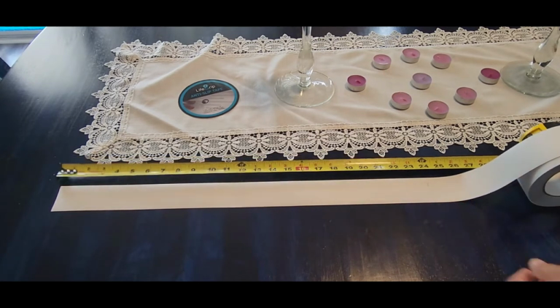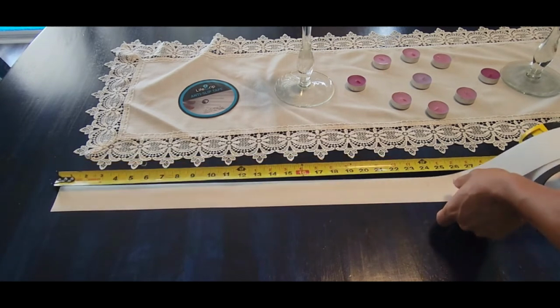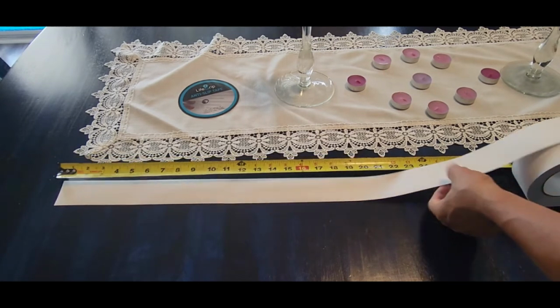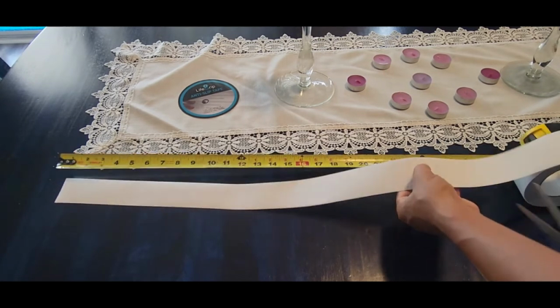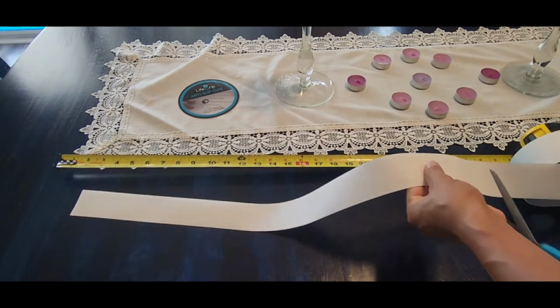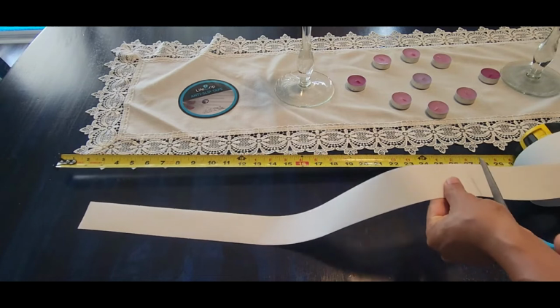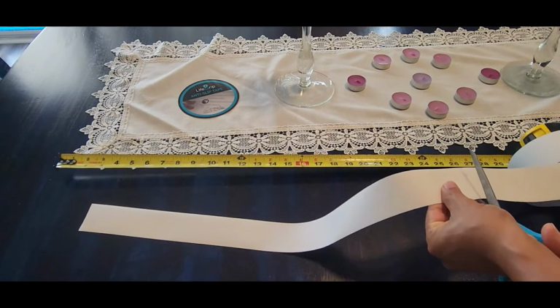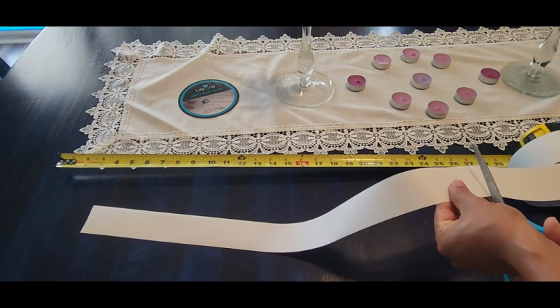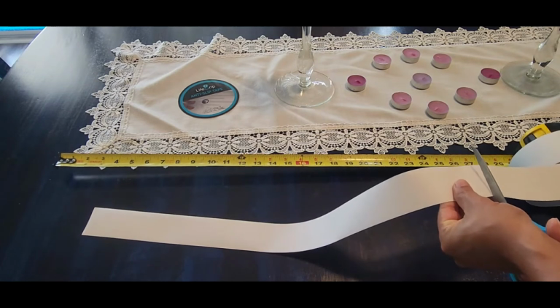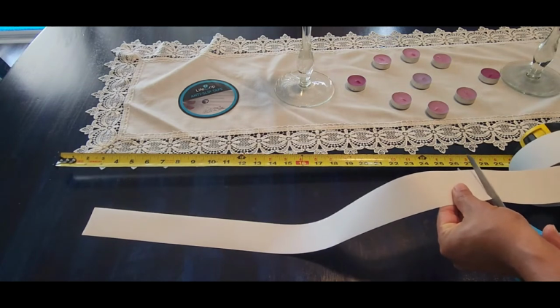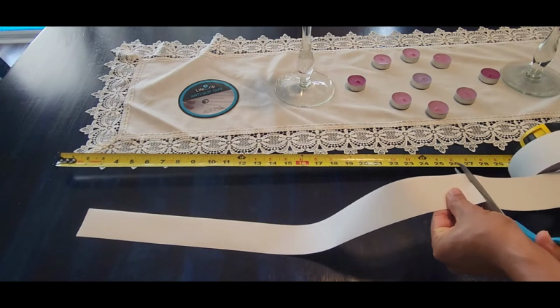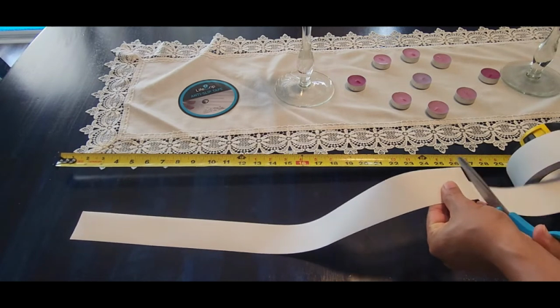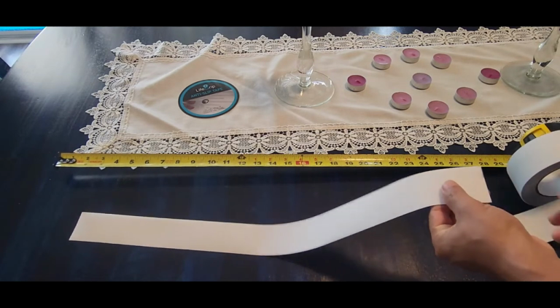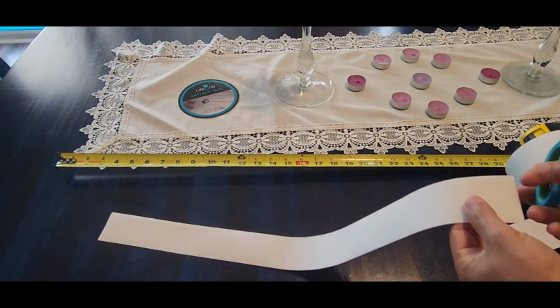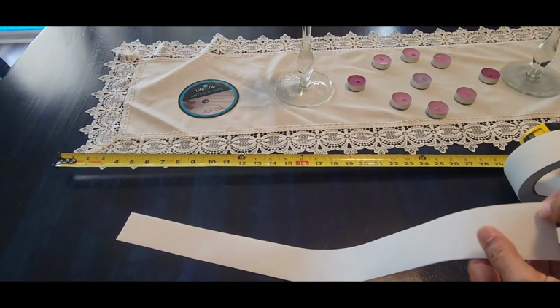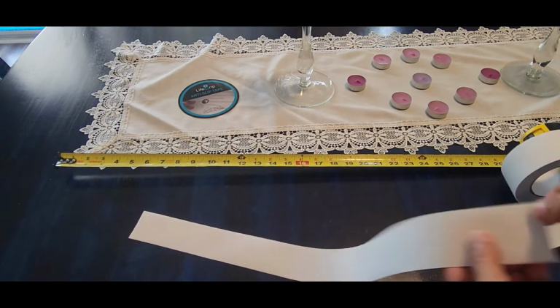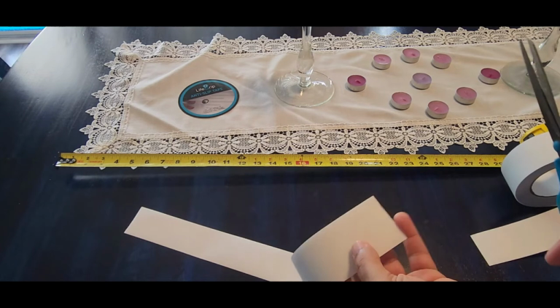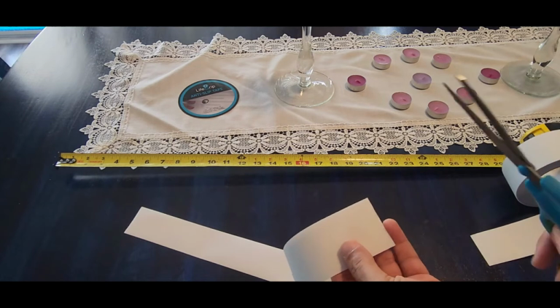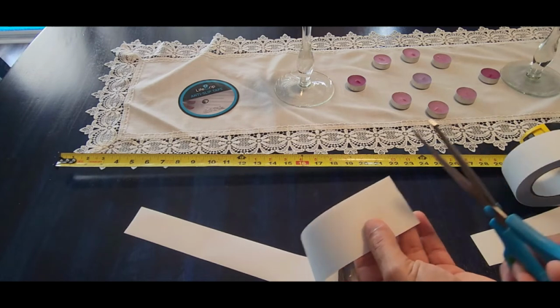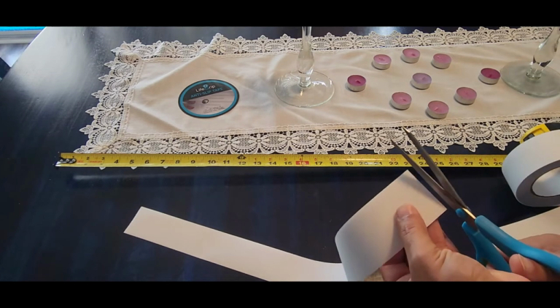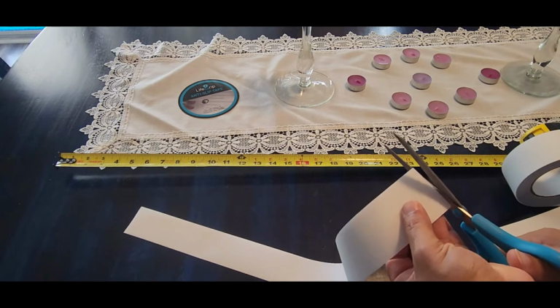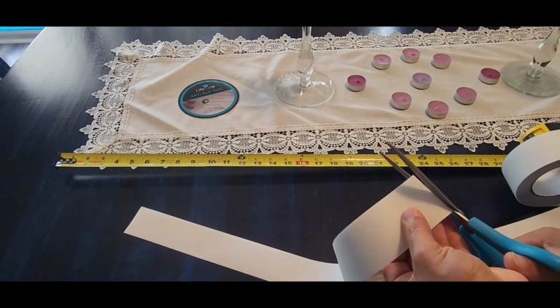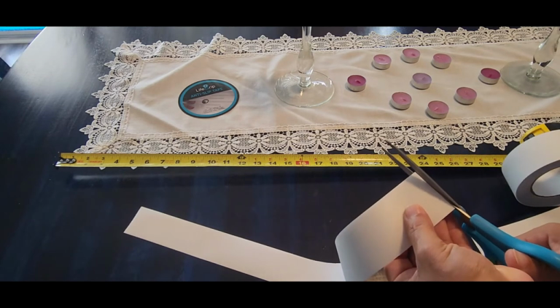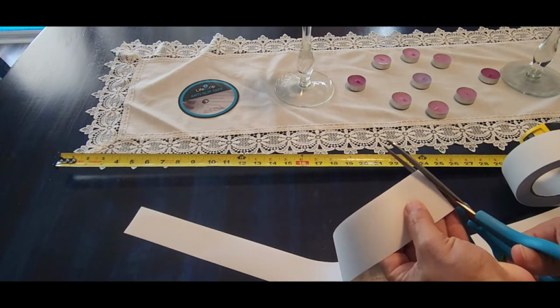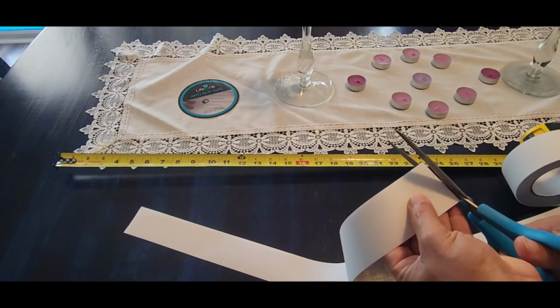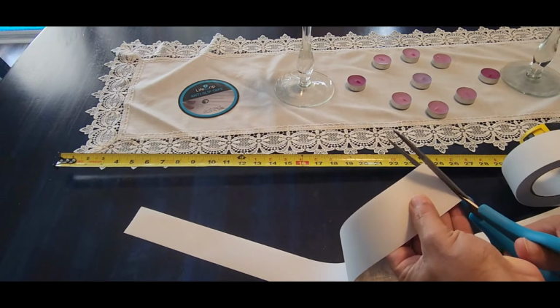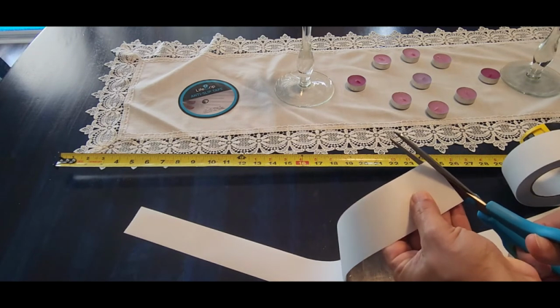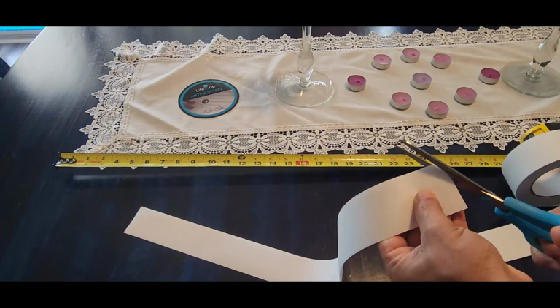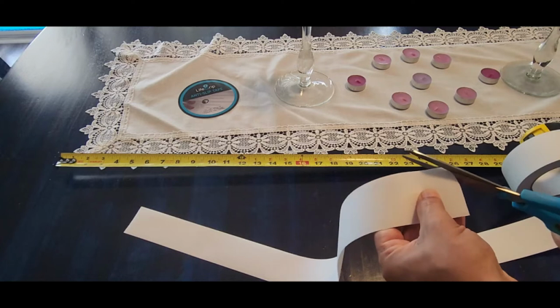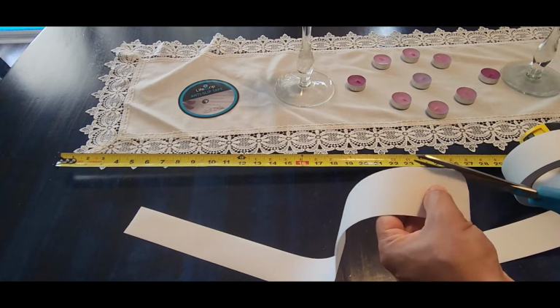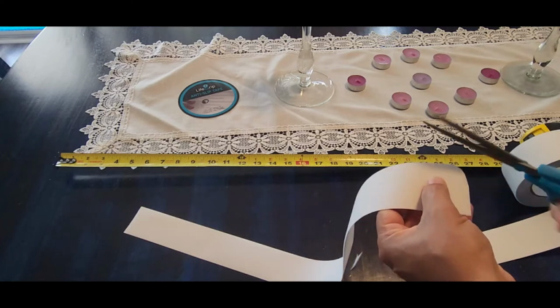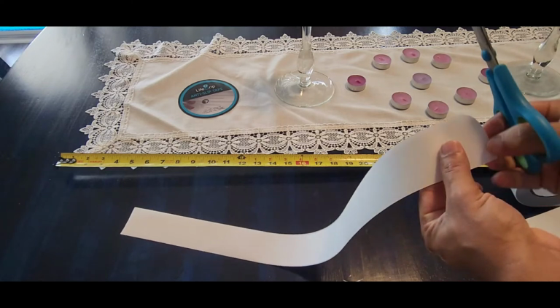You're gonna cut it like this, and you can do shapes if you want. In my case I'm just gonna round the edges like this to make a nice finish.